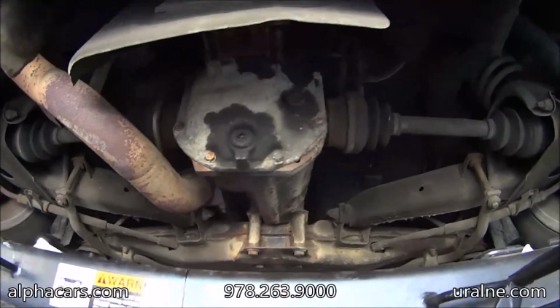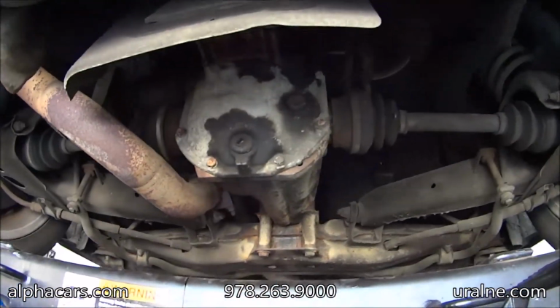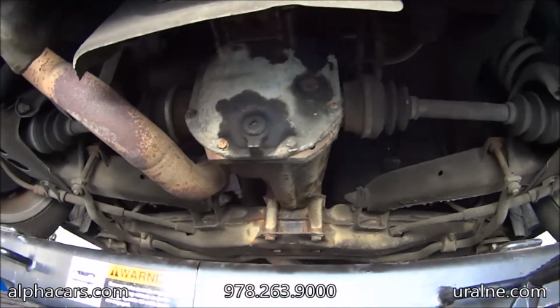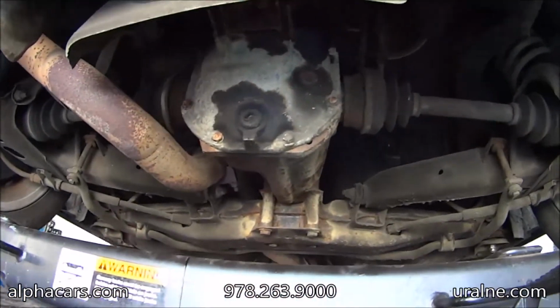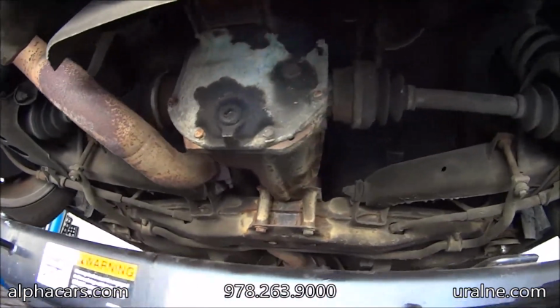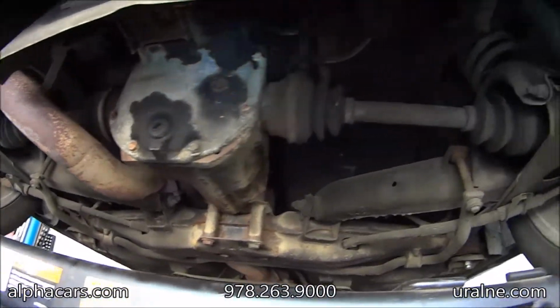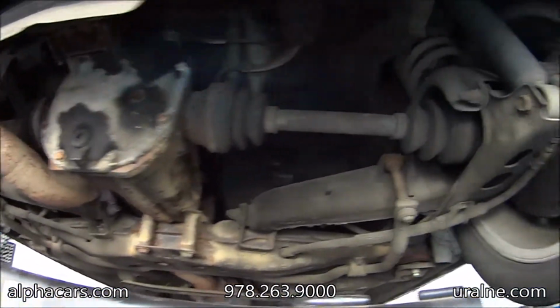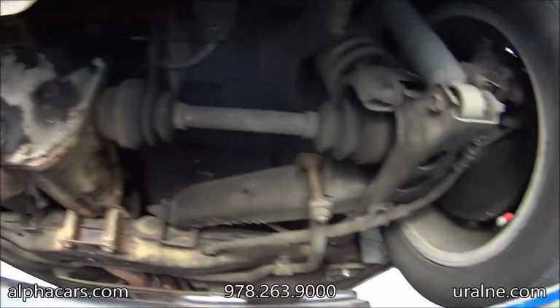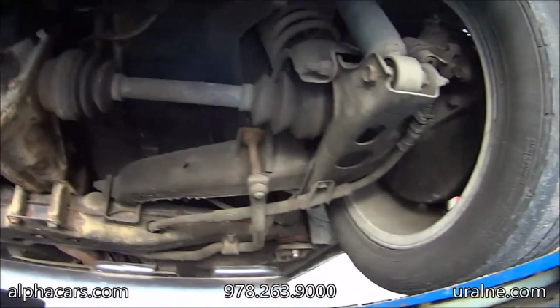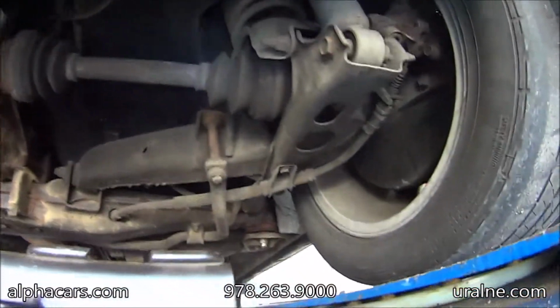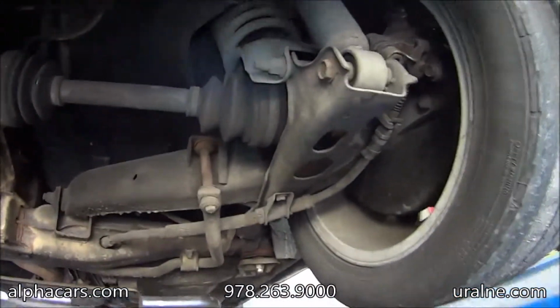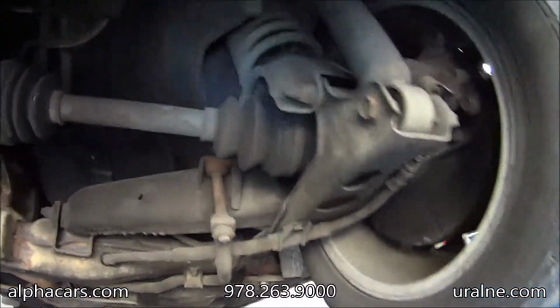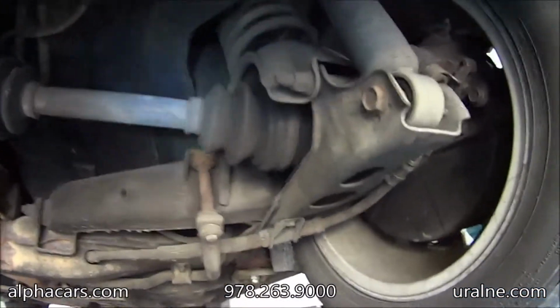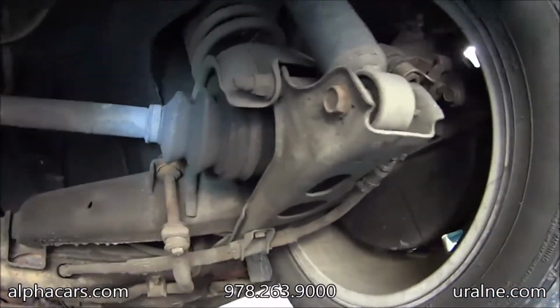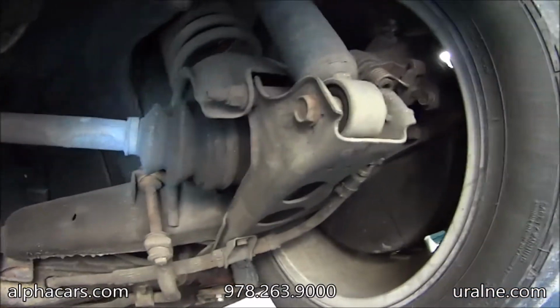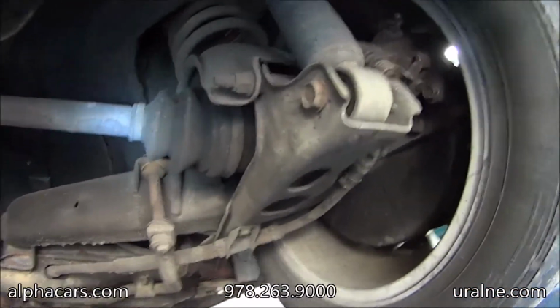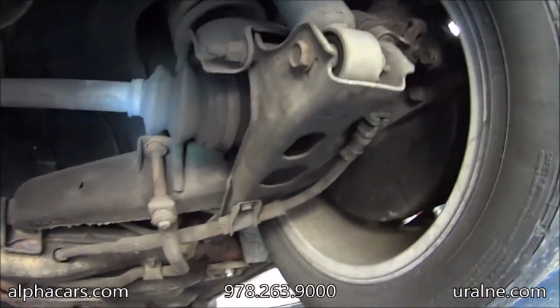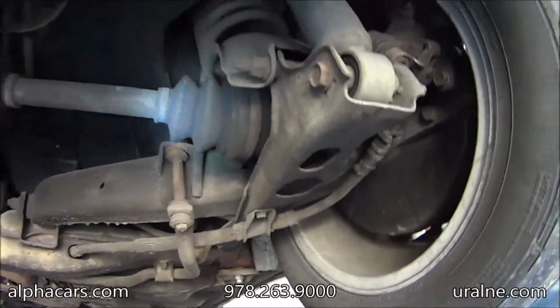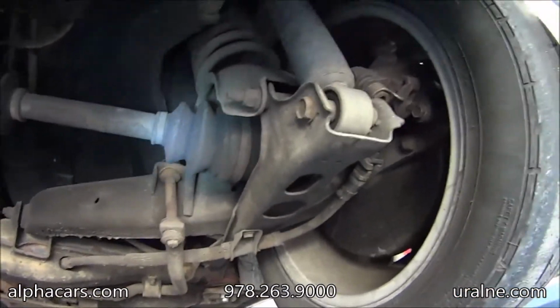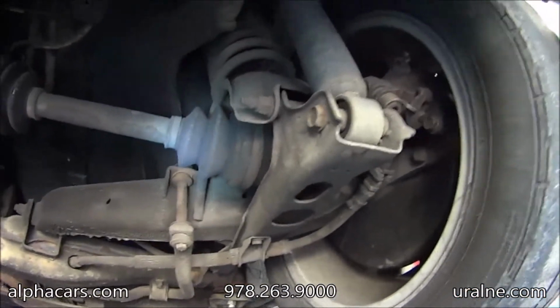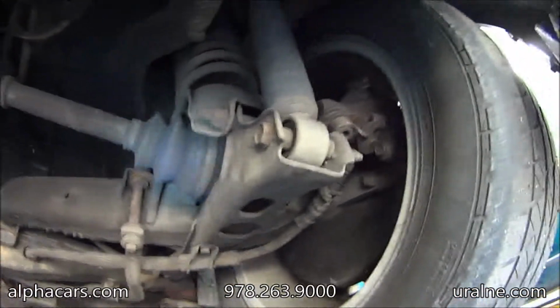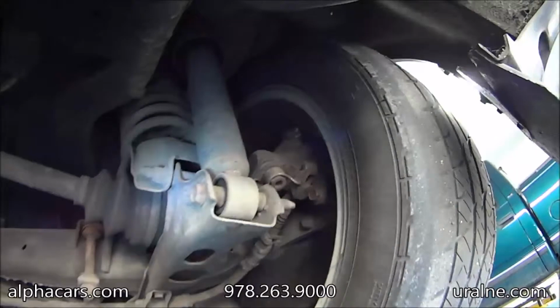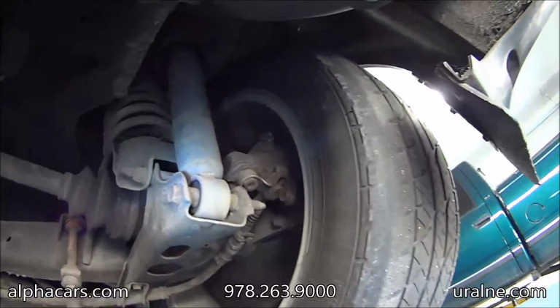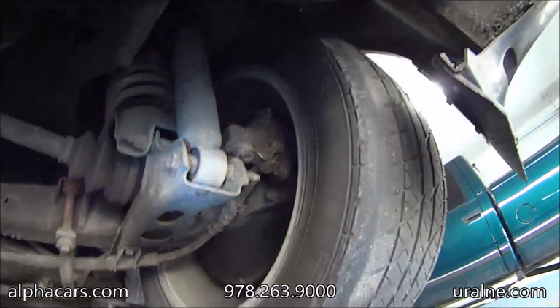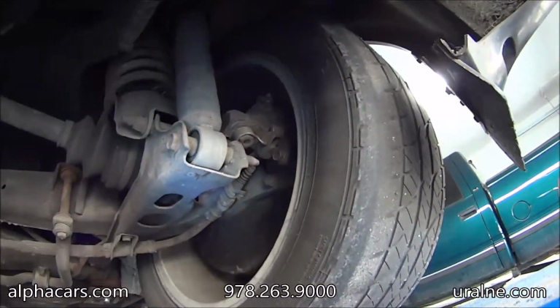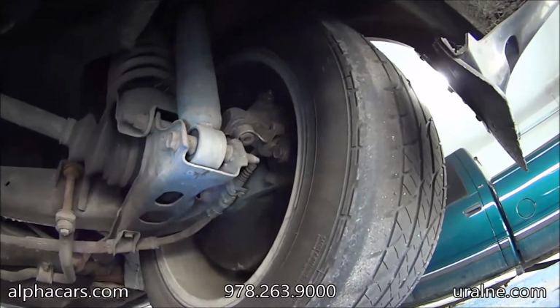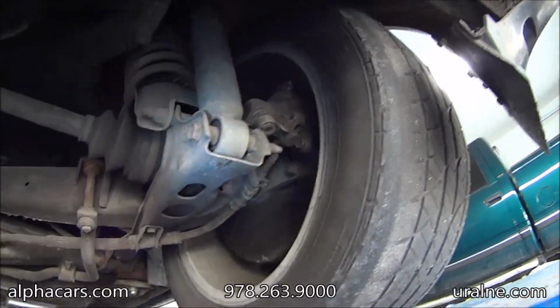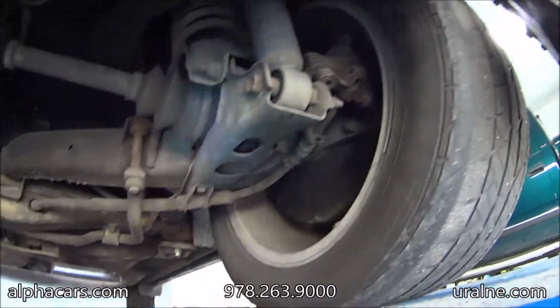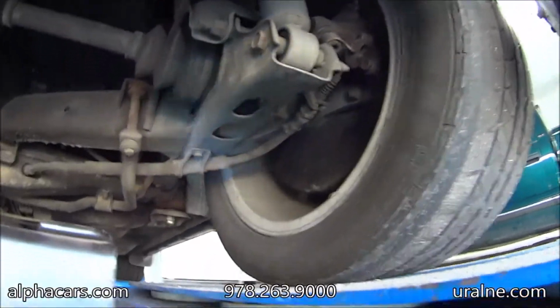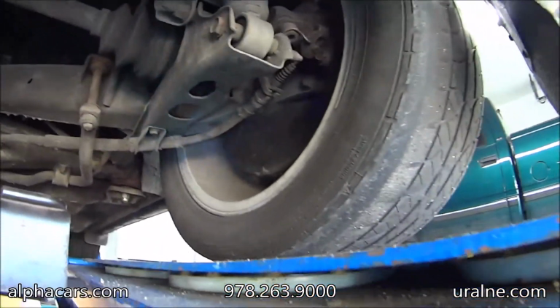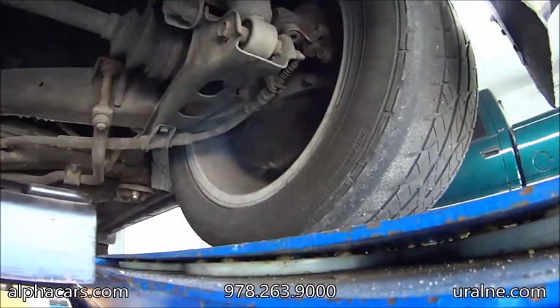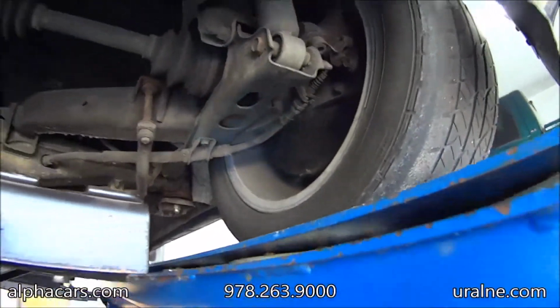Rear differential is nice and dry. All the boots are in good order — no cracks, no open. The calipers and brakes — everything works great.